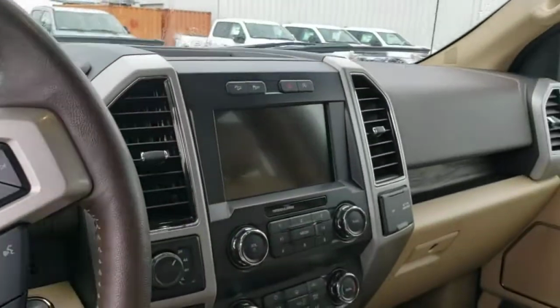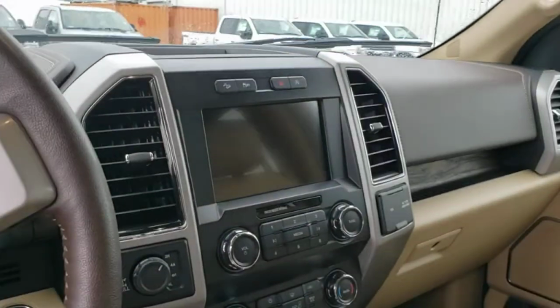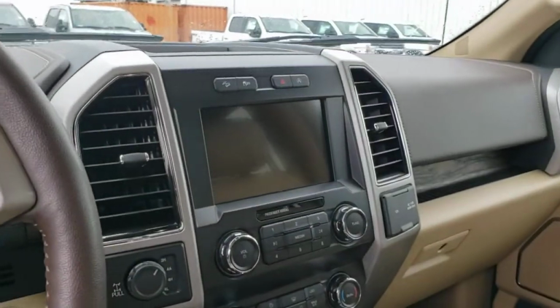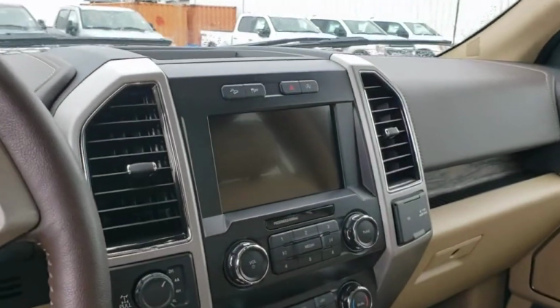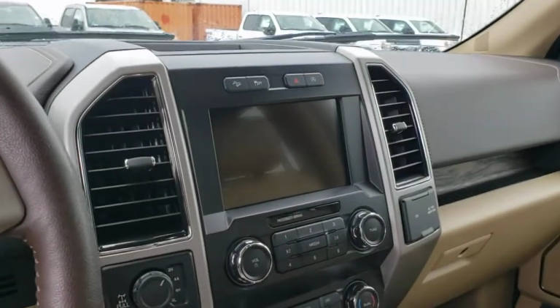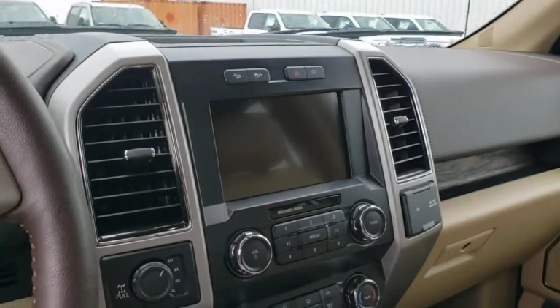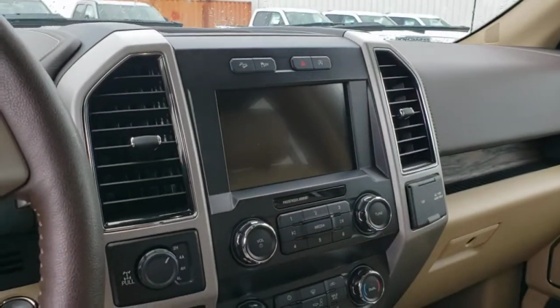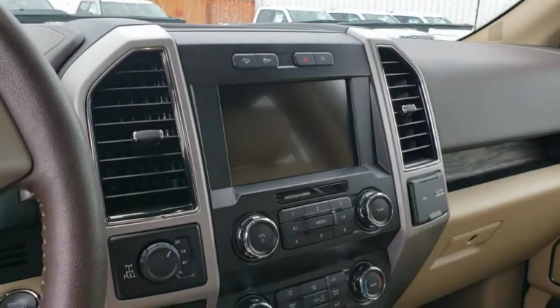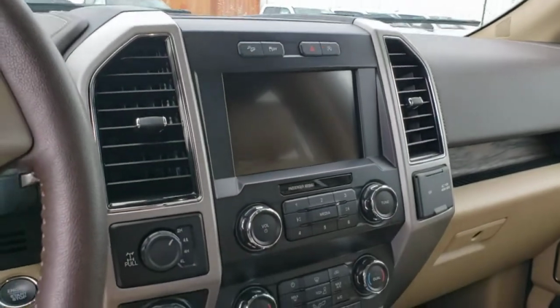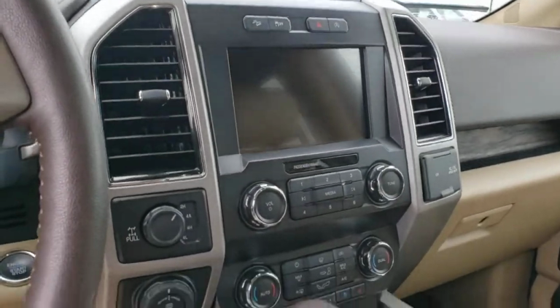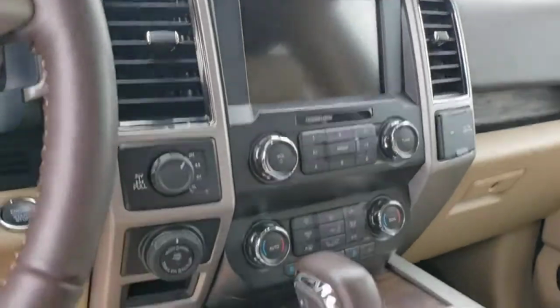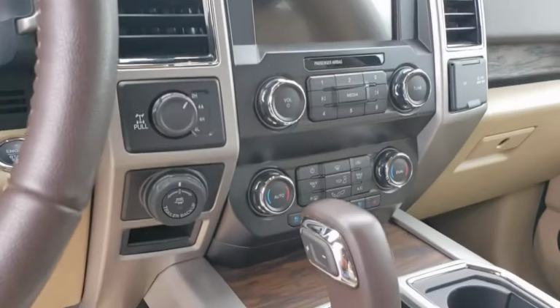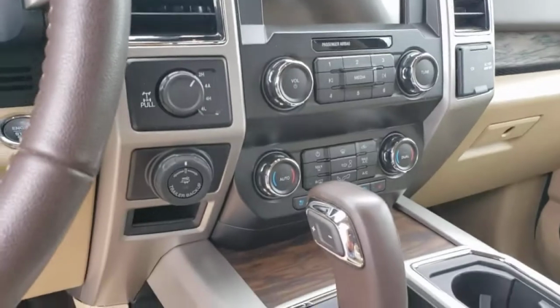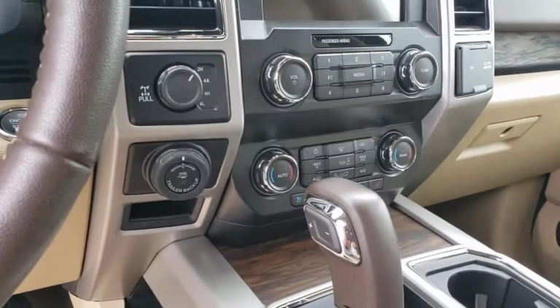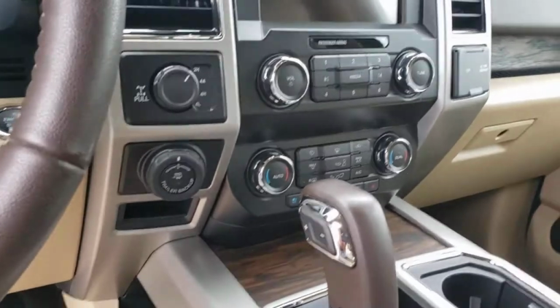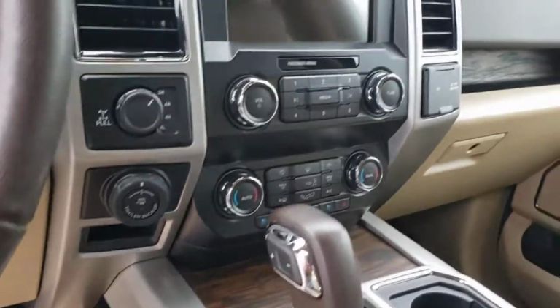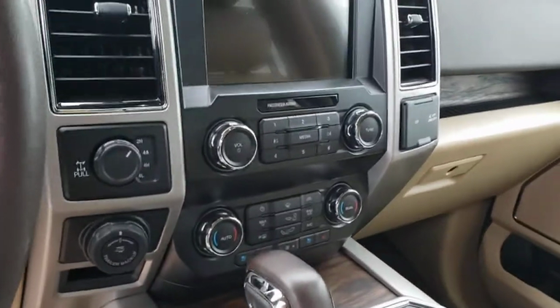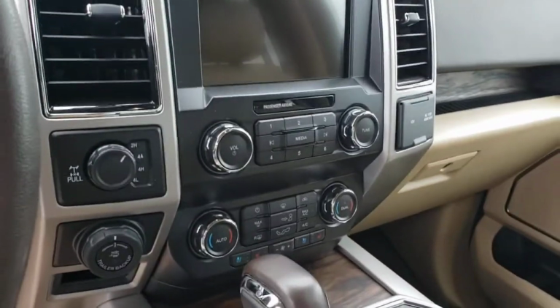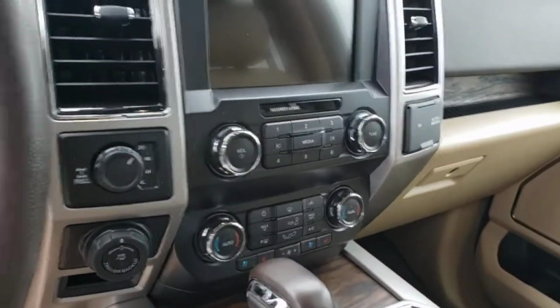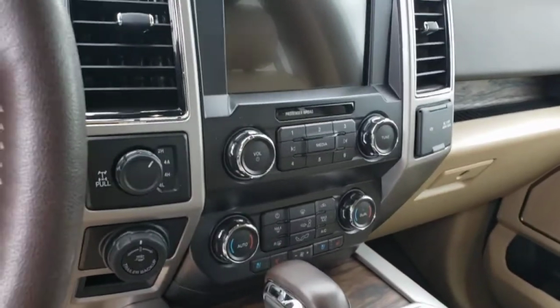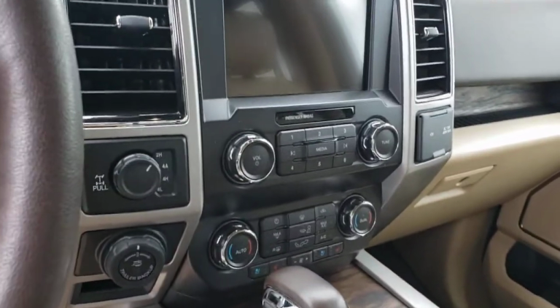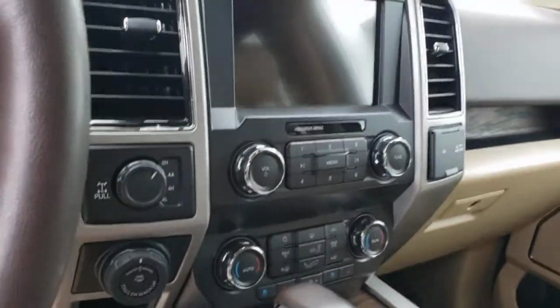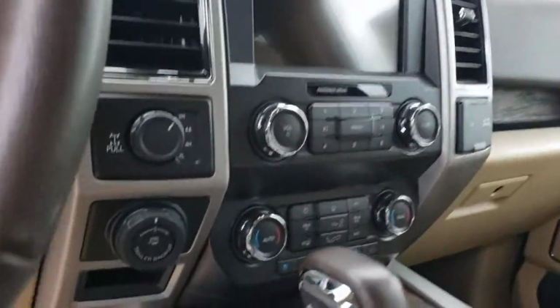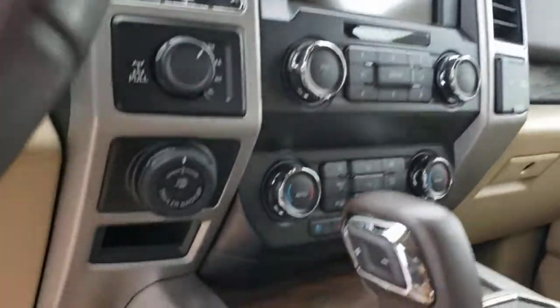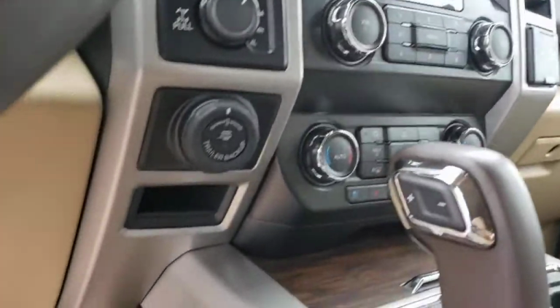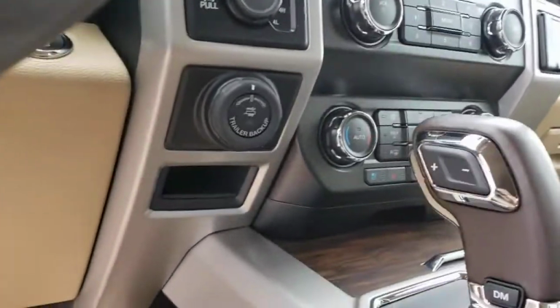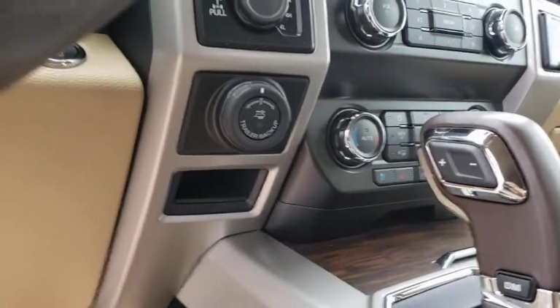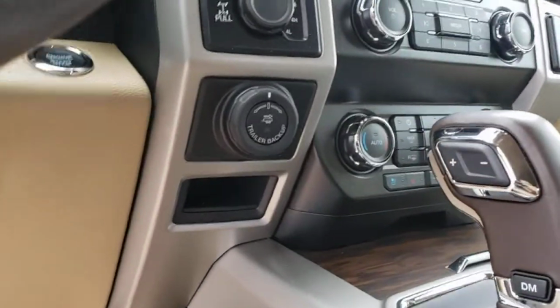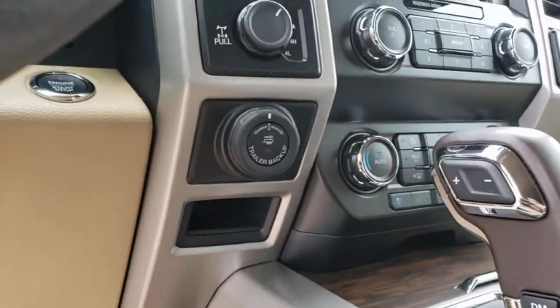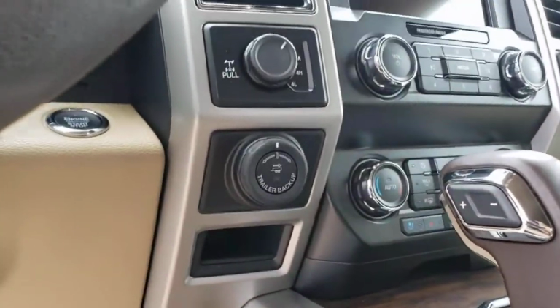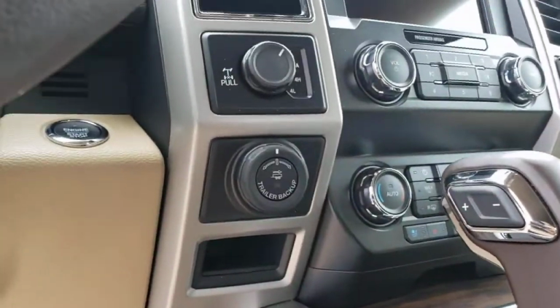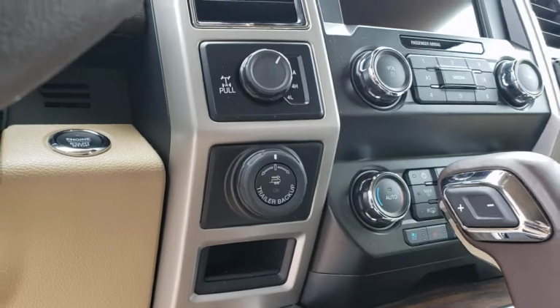Got the heated and cooled seats, navigation, as well as the trailer backup assist.